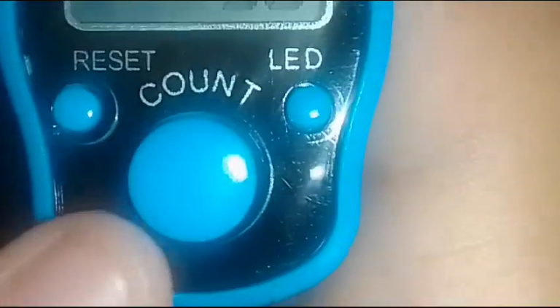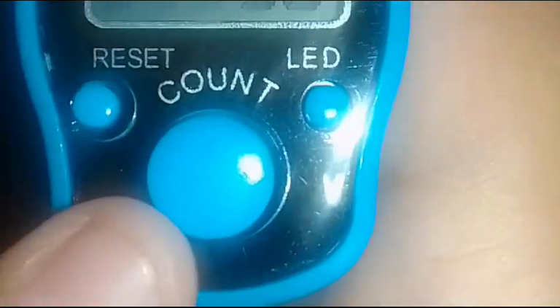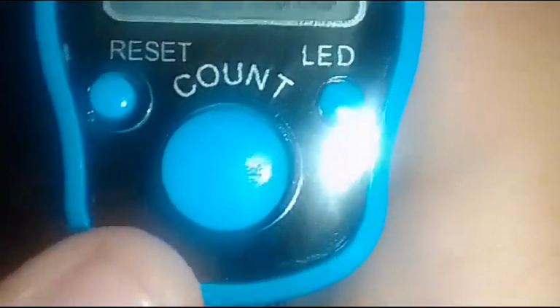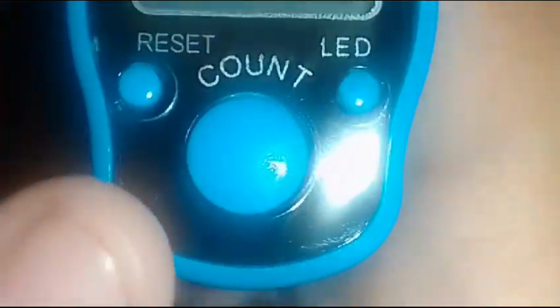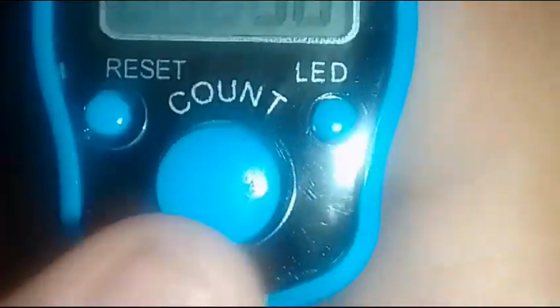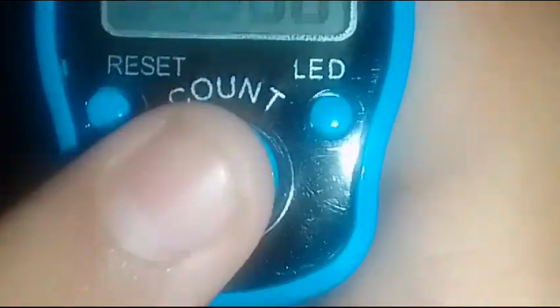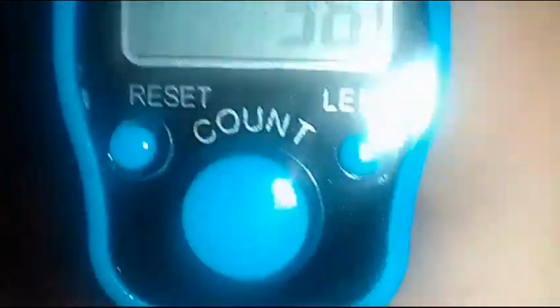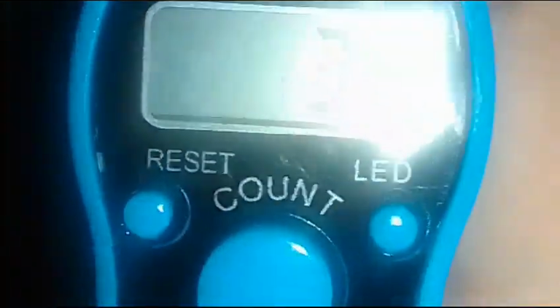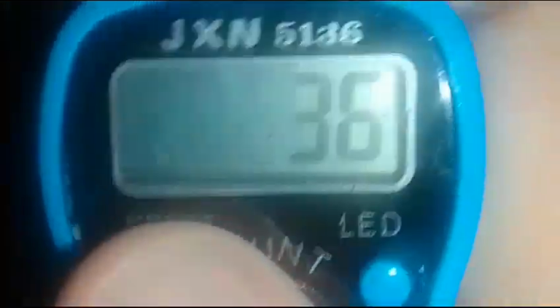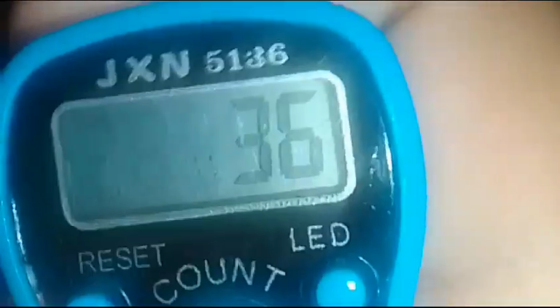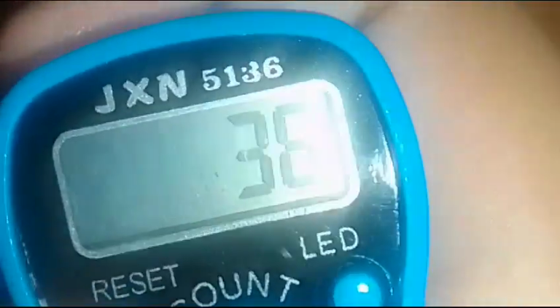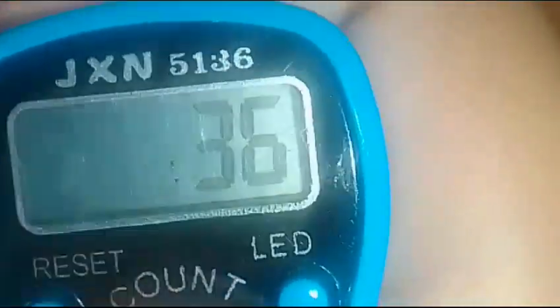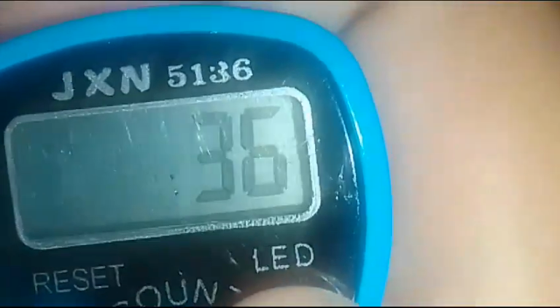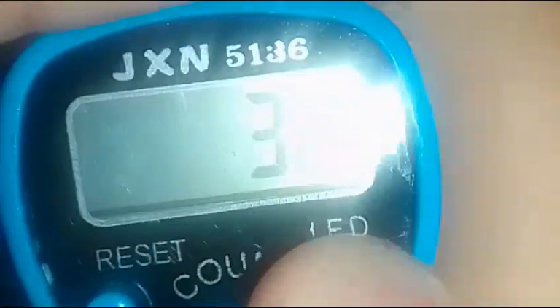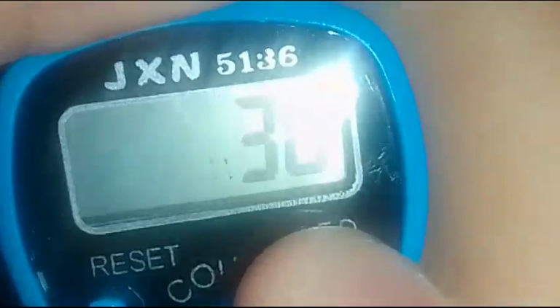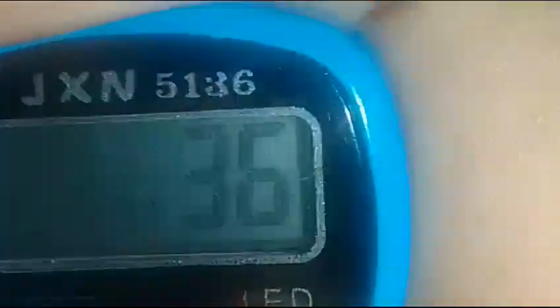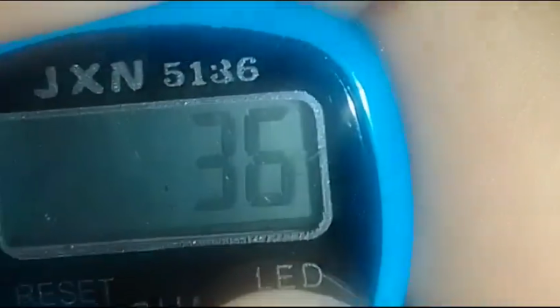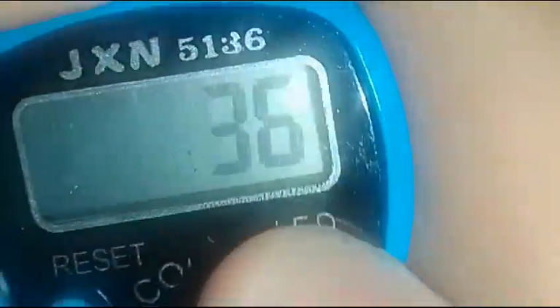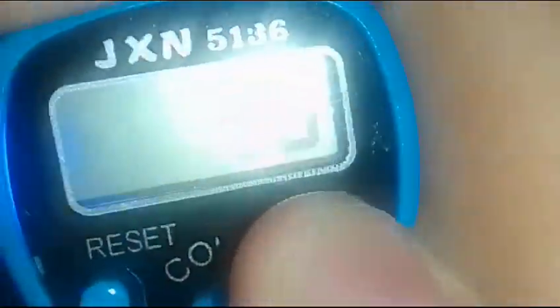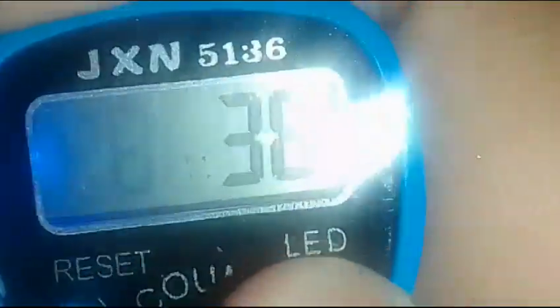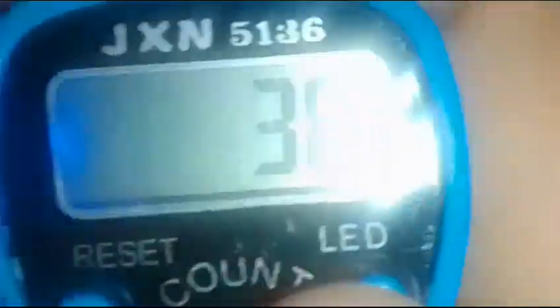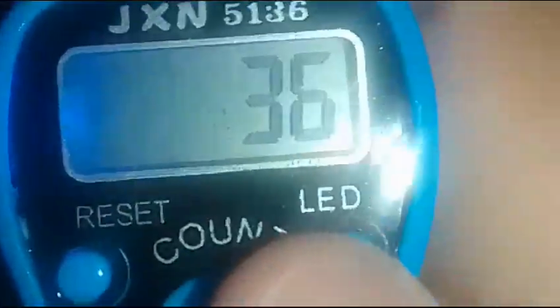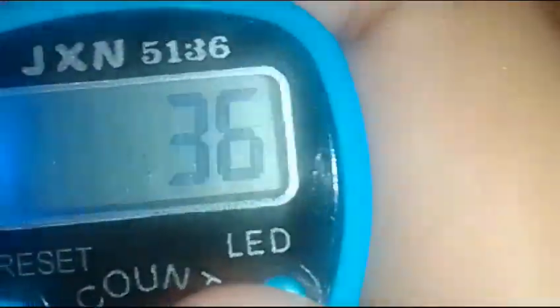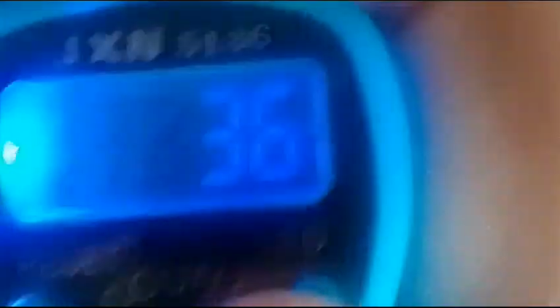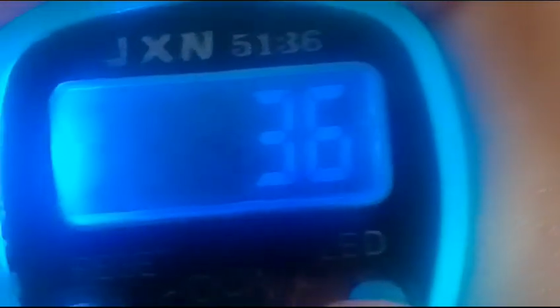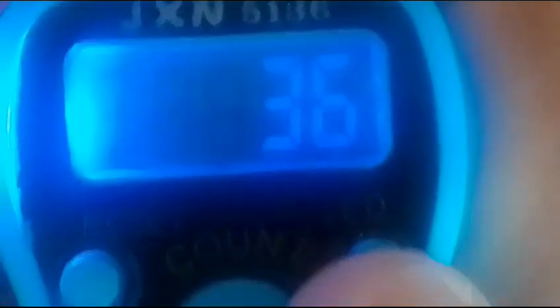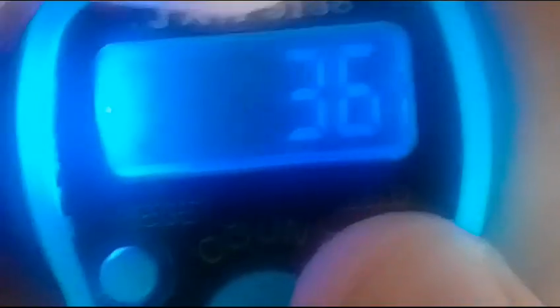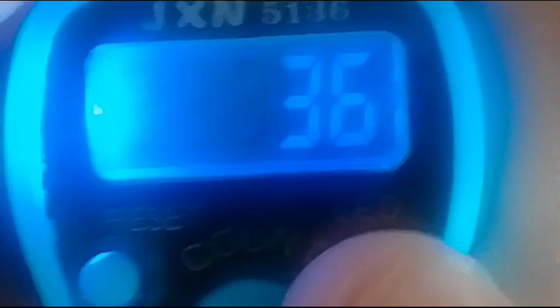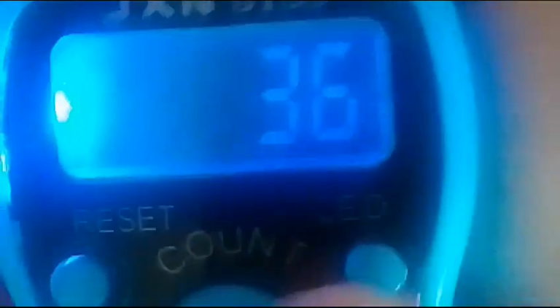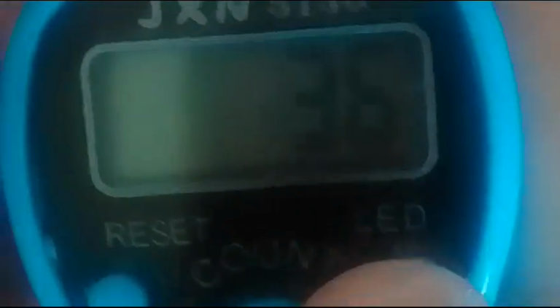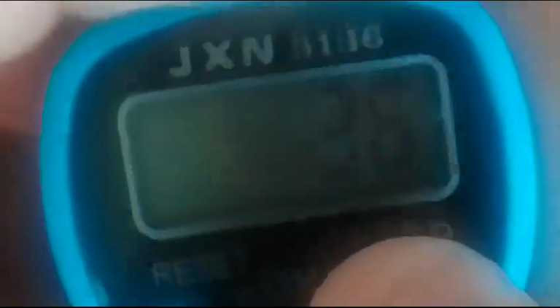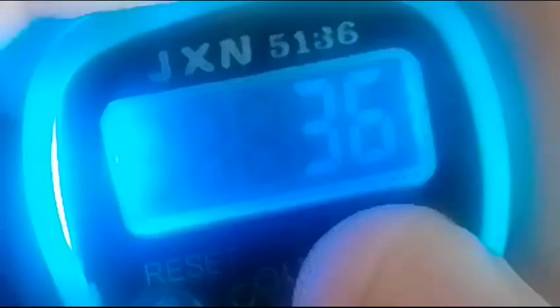I'm pressing the count — what time is it? Drop that. And we're going to use the flashlight. Whoa, glow in the dark!